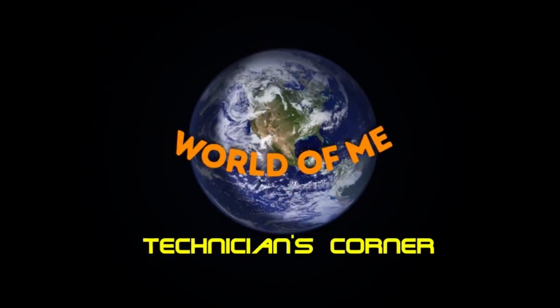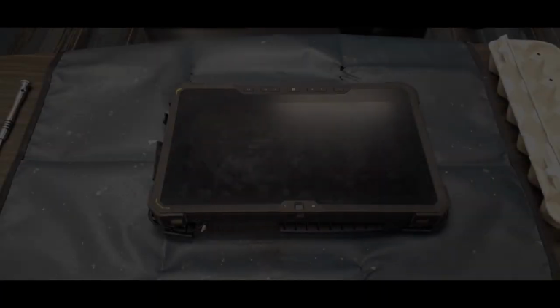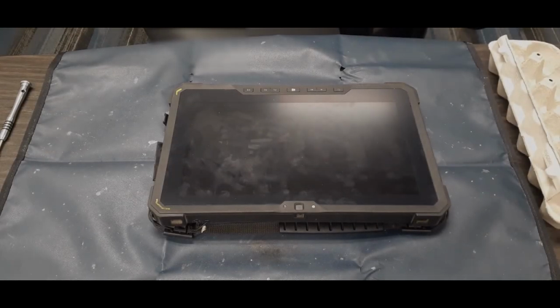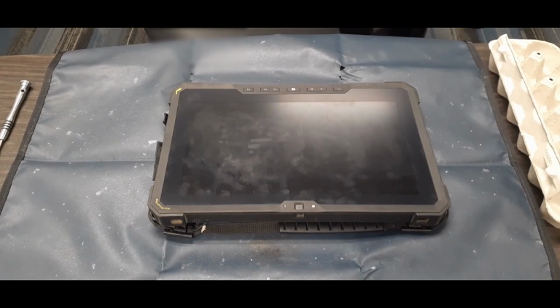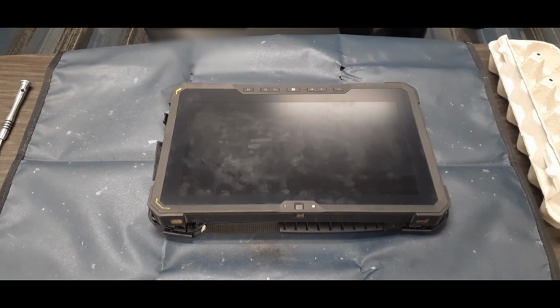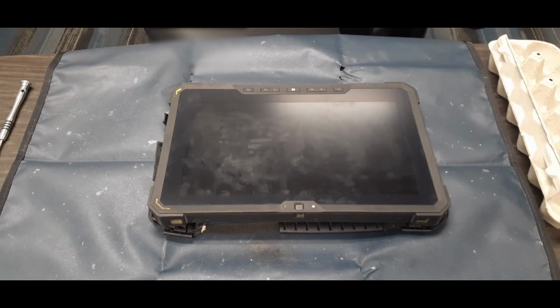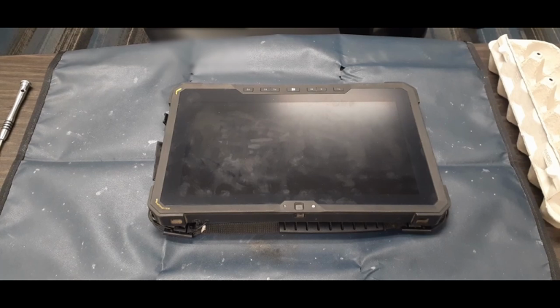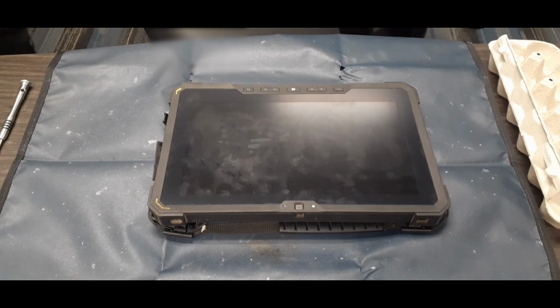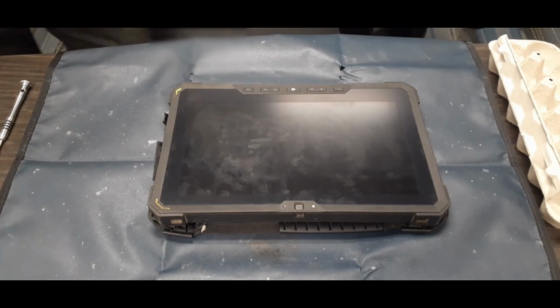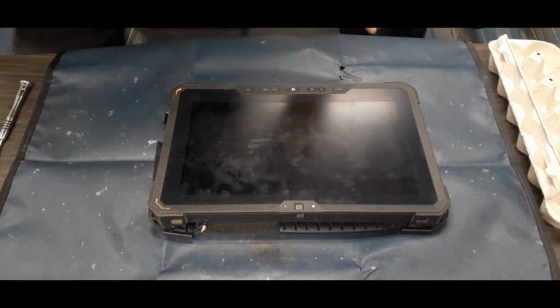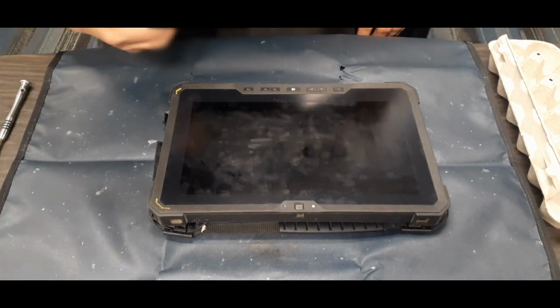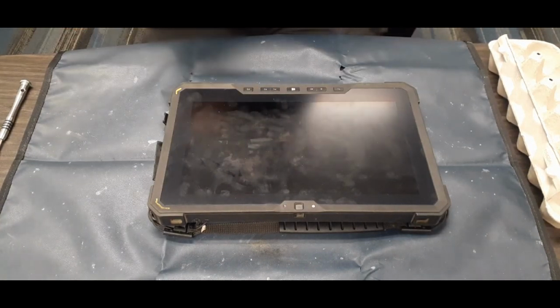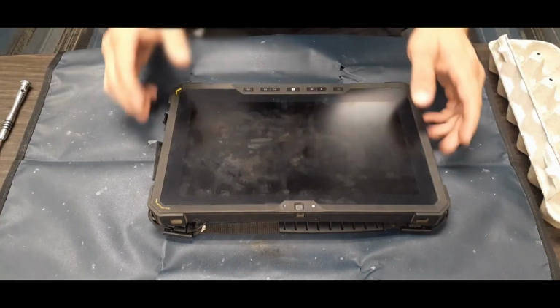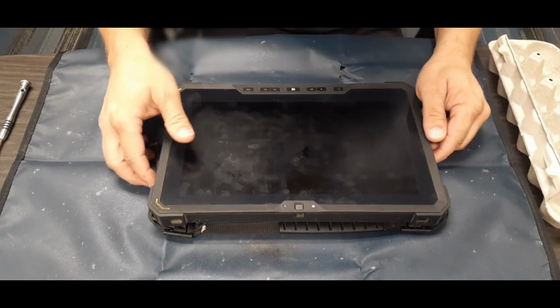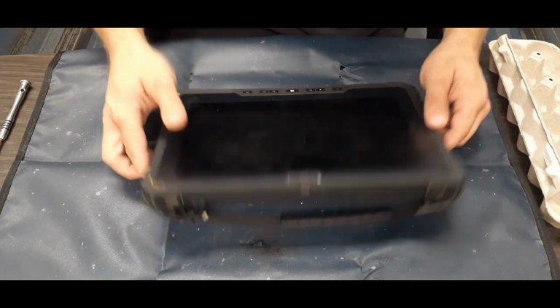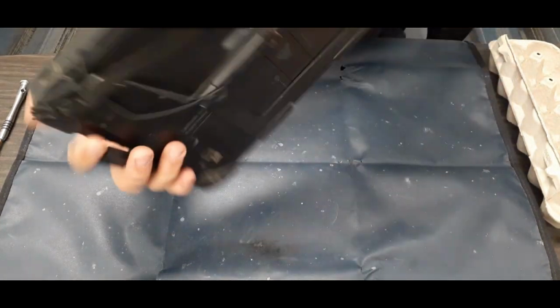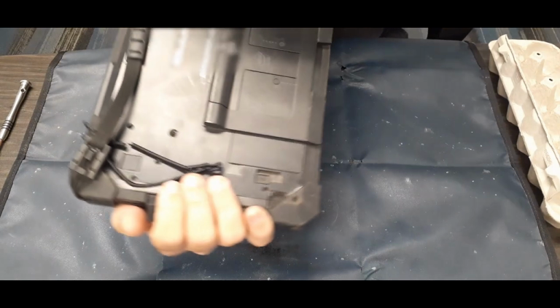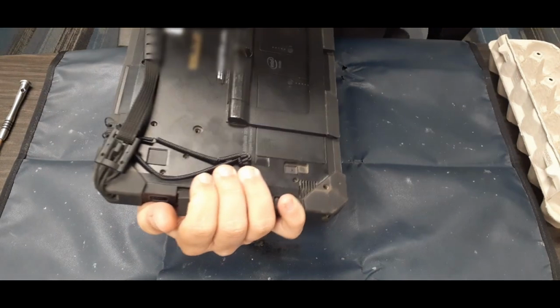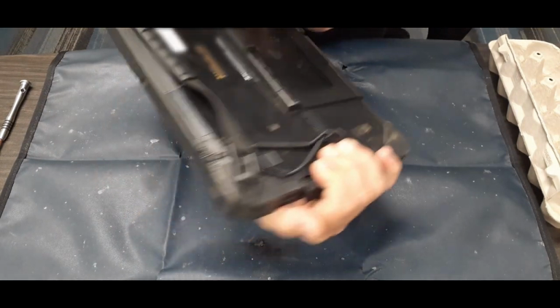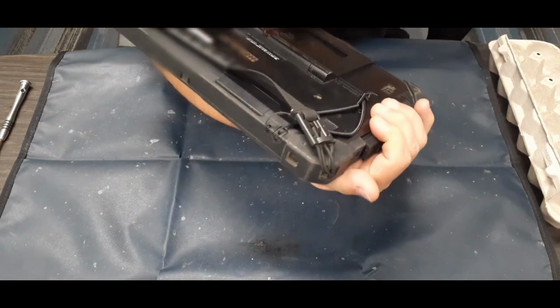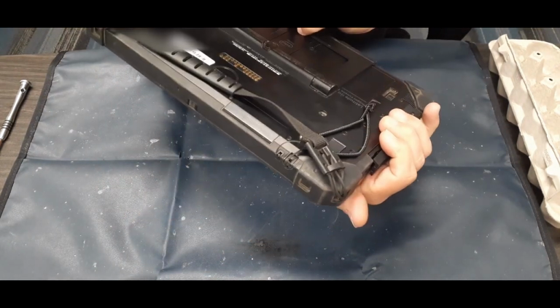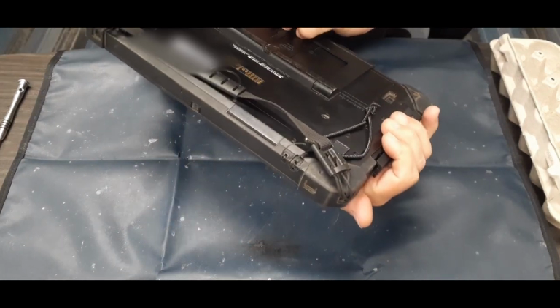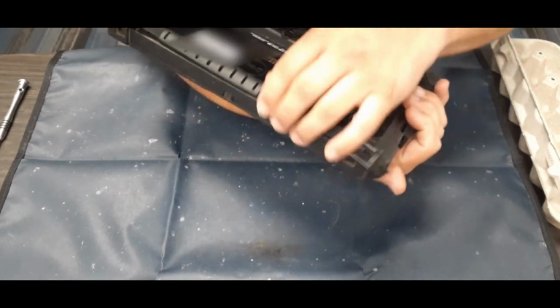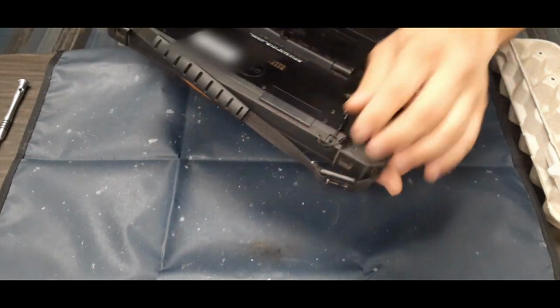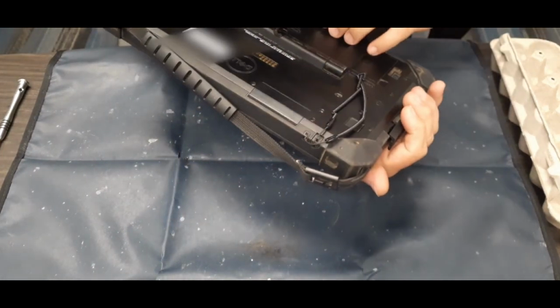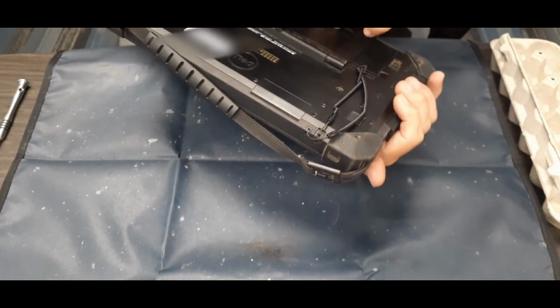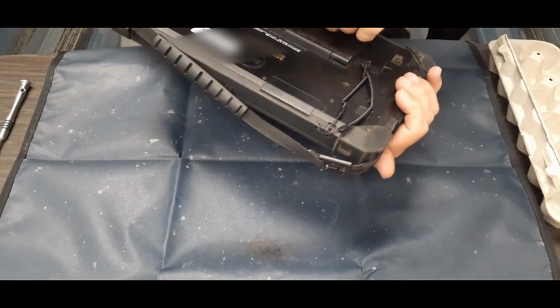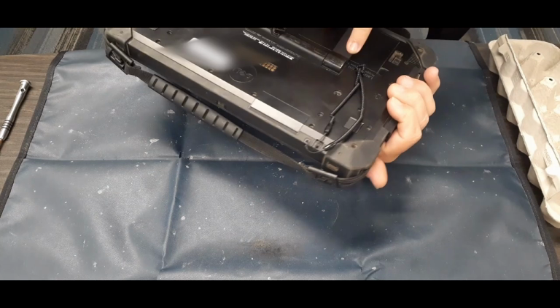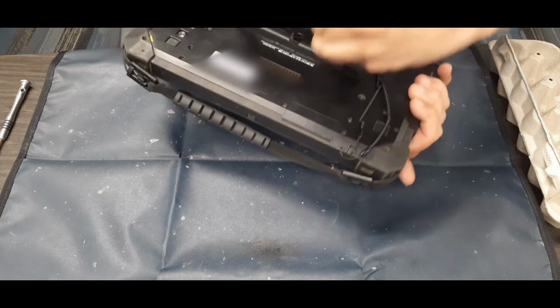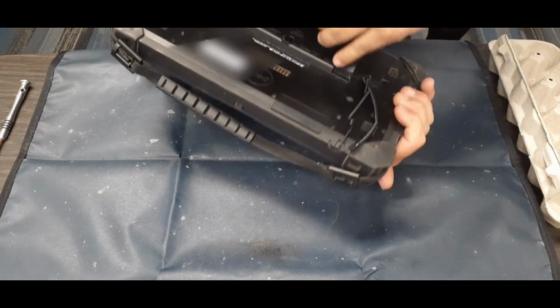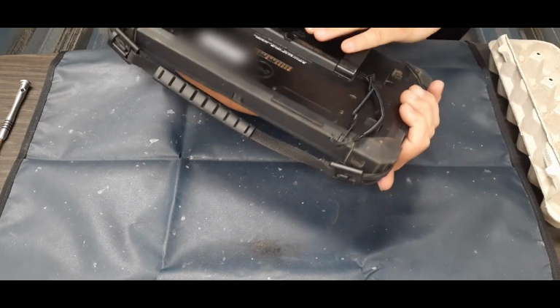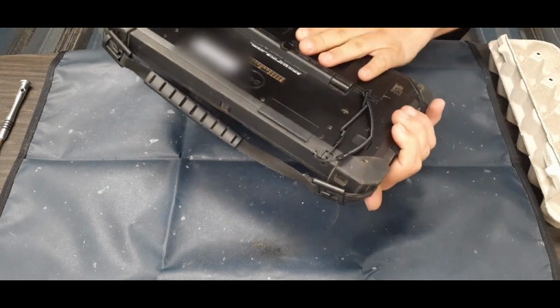Hello everybody, welcome back to the world of me. My name's Cougar. This is another episode from a technician's corner. Today we're working on a Latitude Rugged 12, which is a ruggedized tablet model.